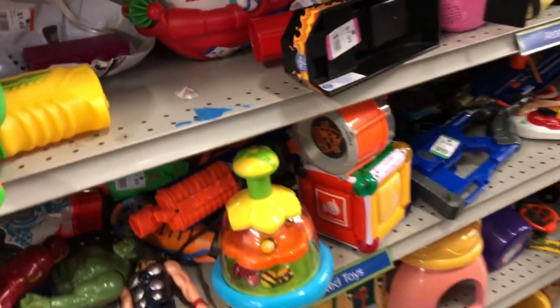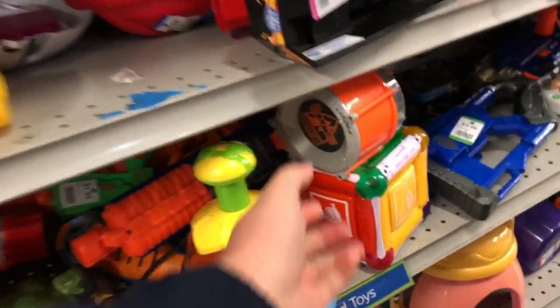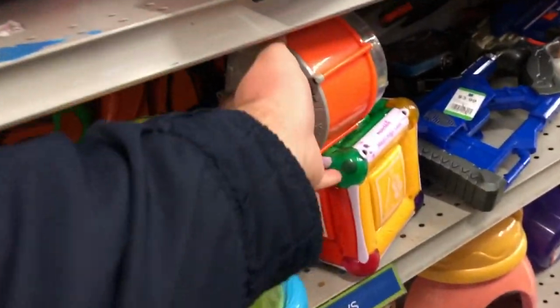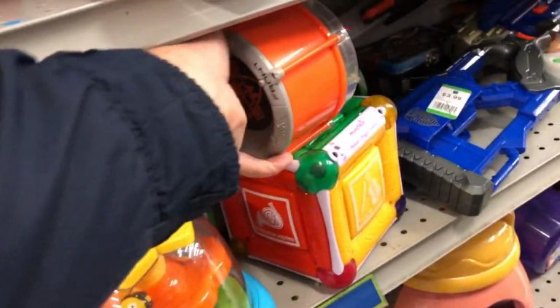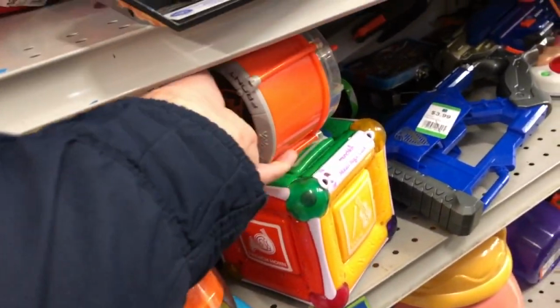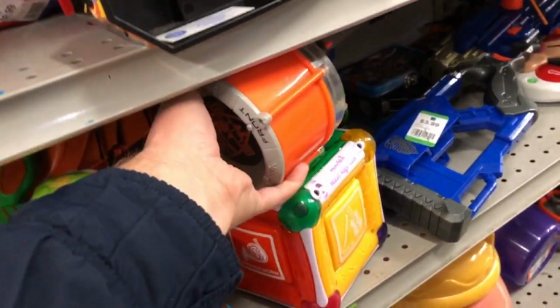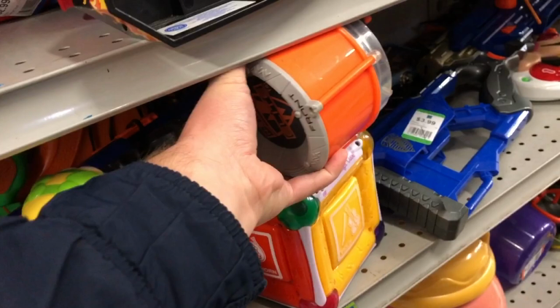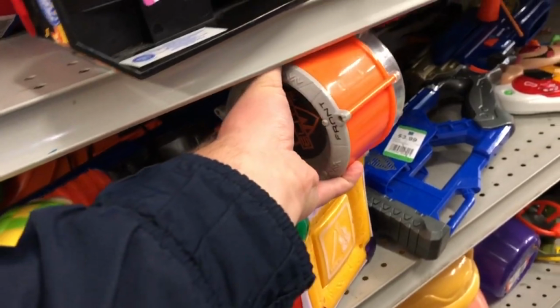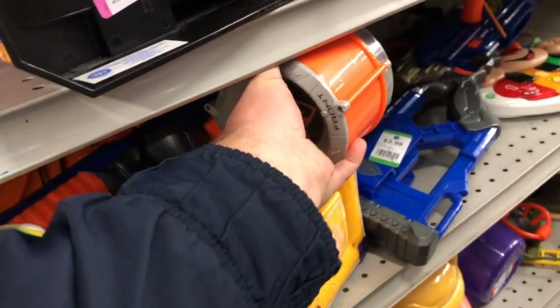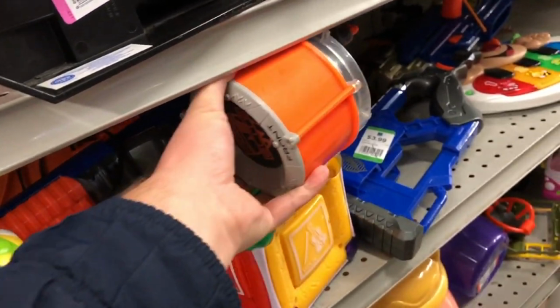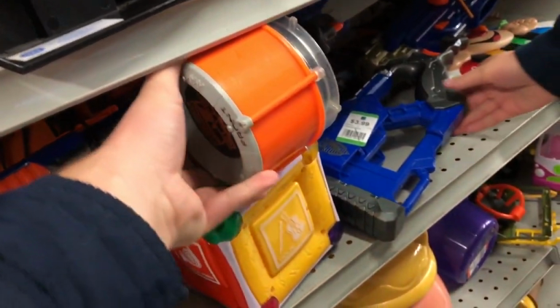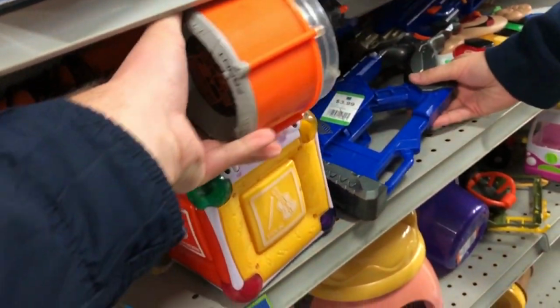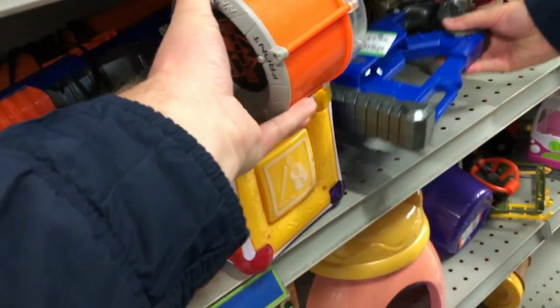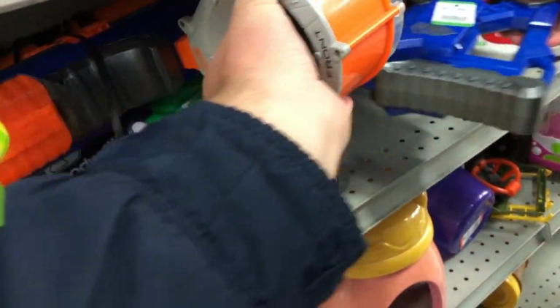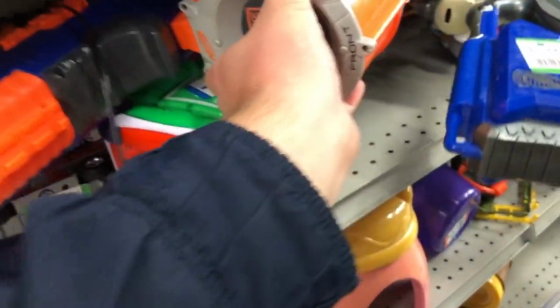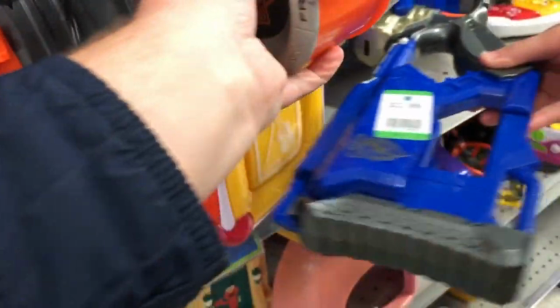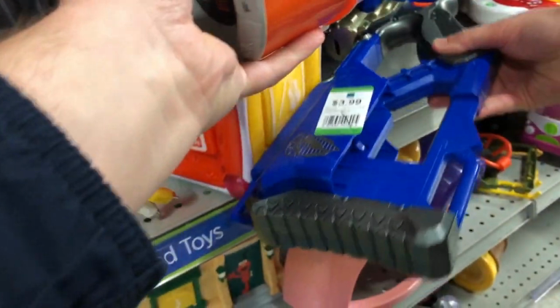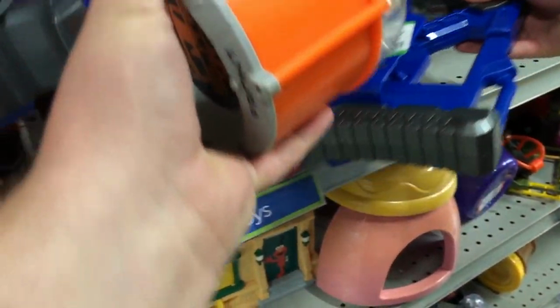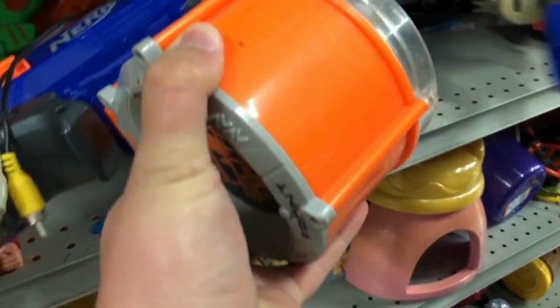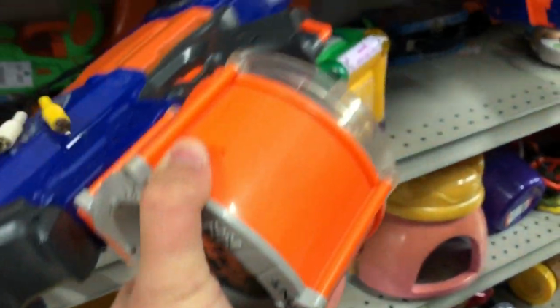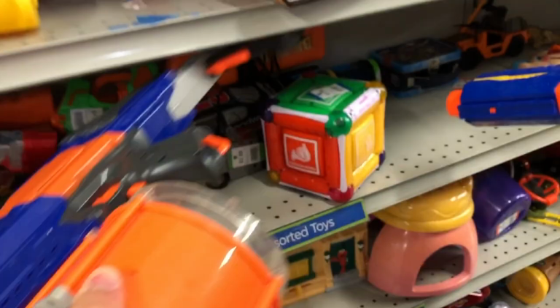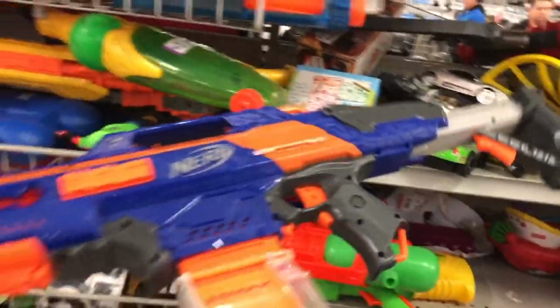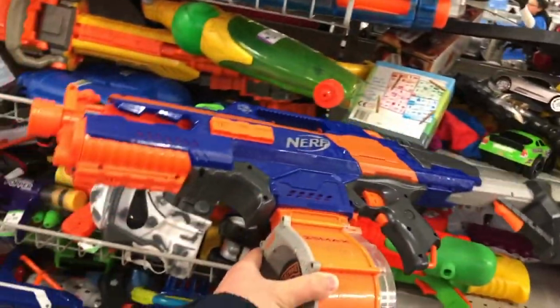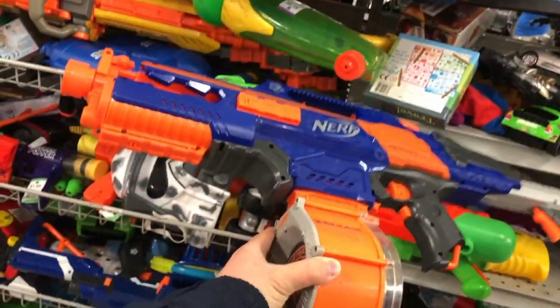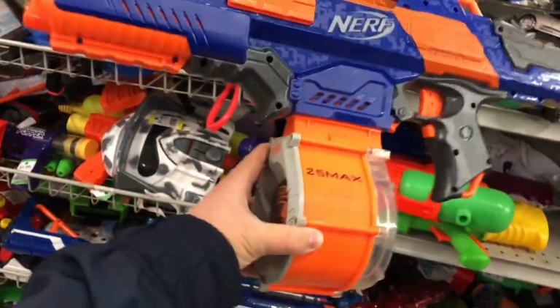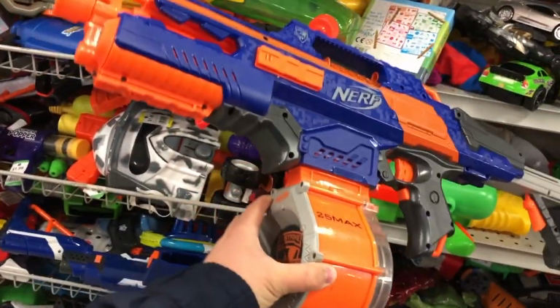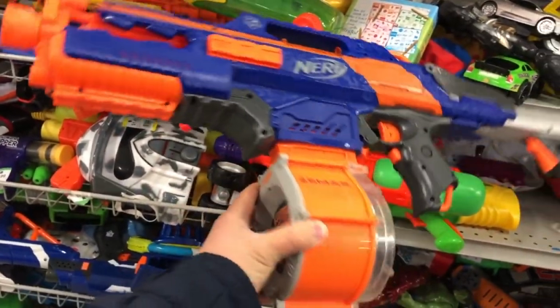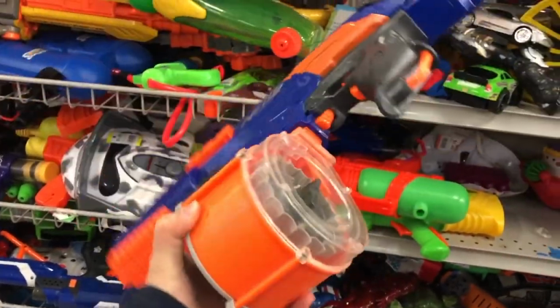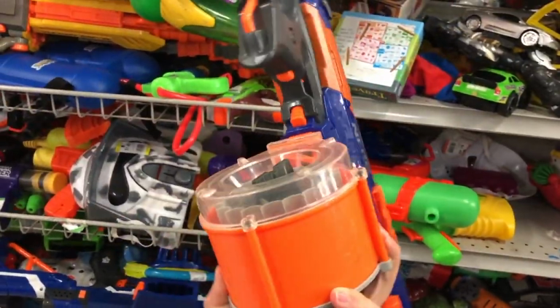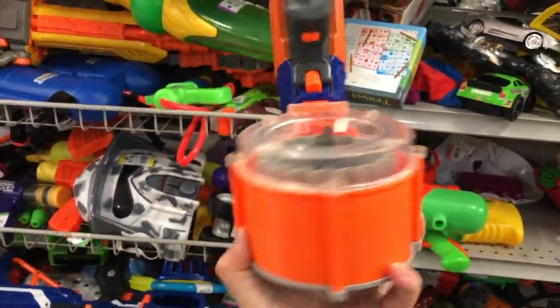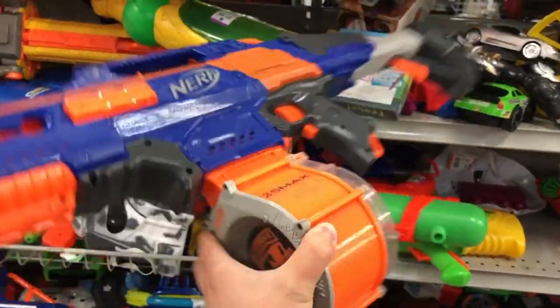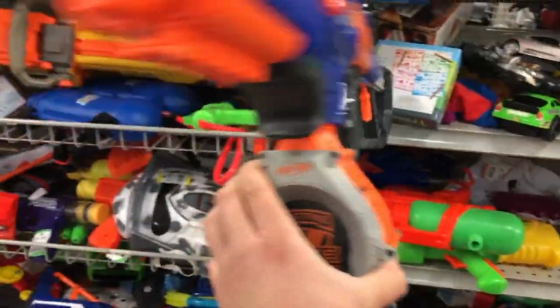And then I spot a drum. And what is it attached to? It's a good old Rapid Strike. And next to that was a Long Strike. What a crazy day! This place is loaded!